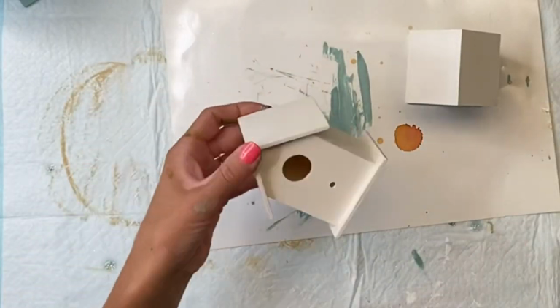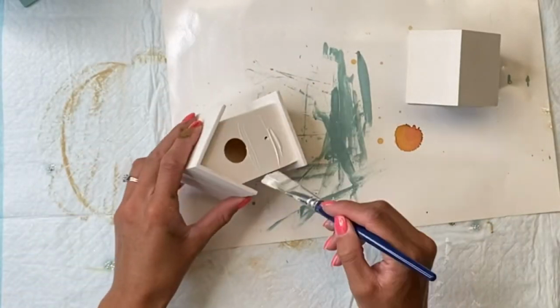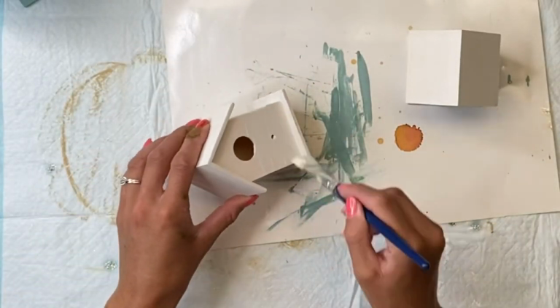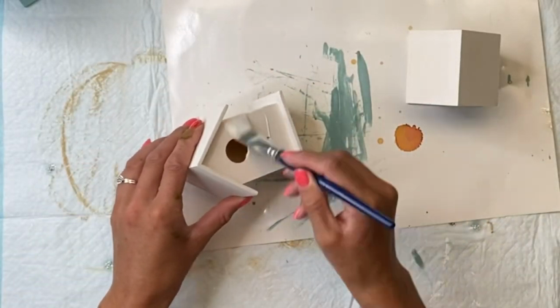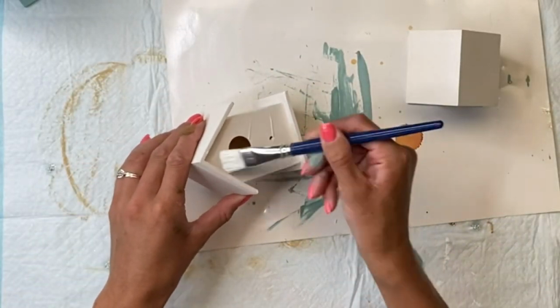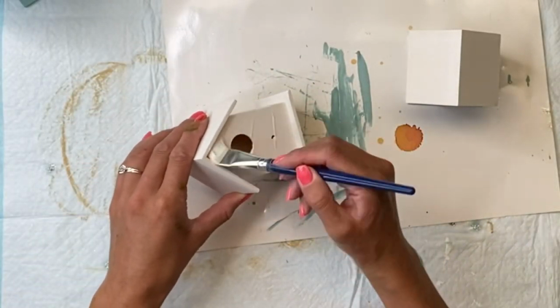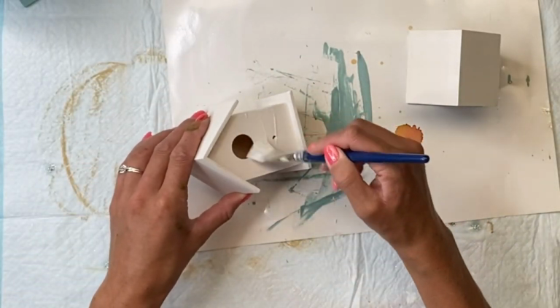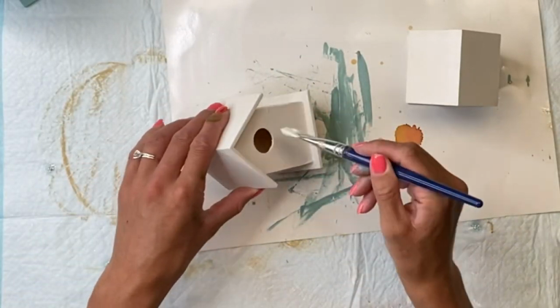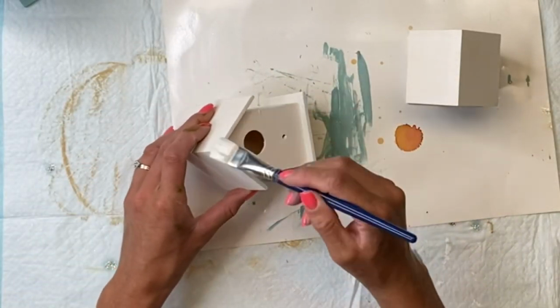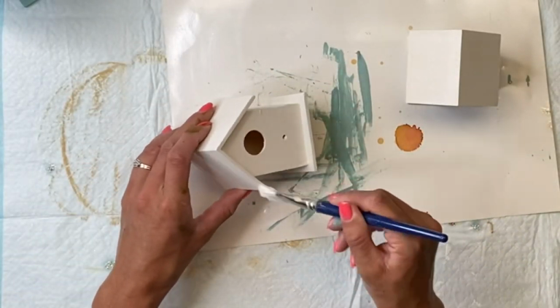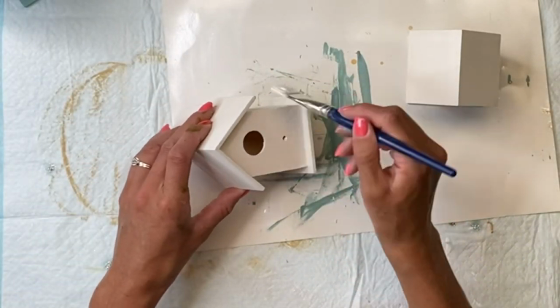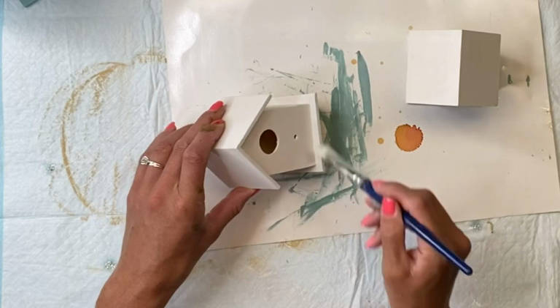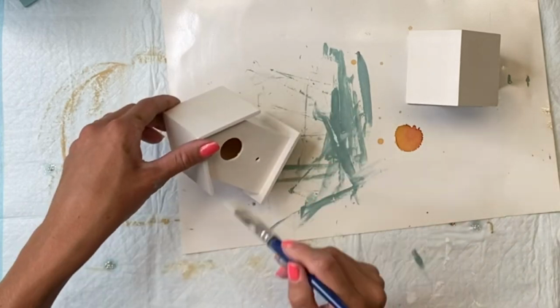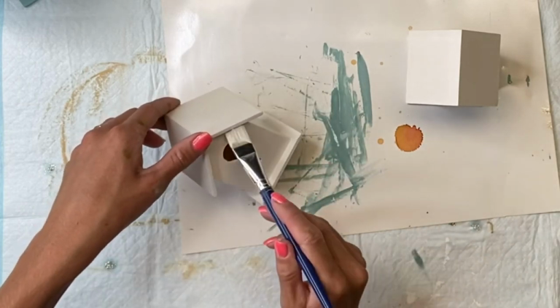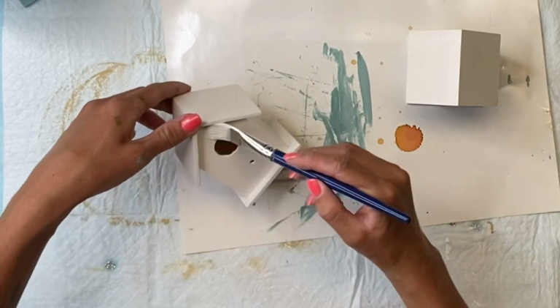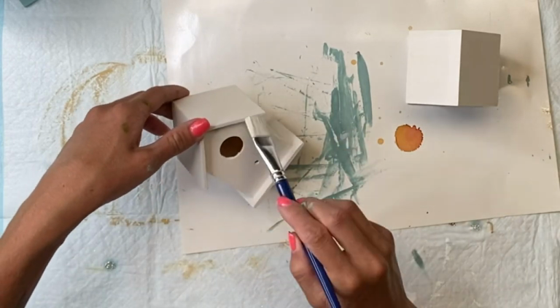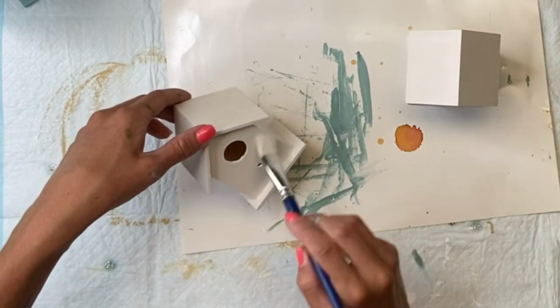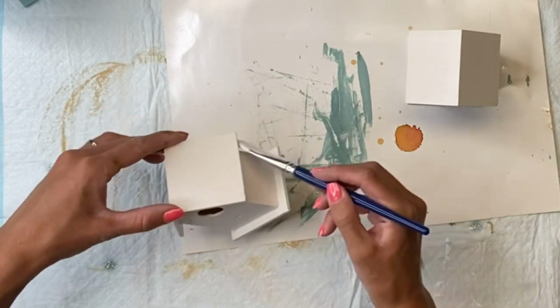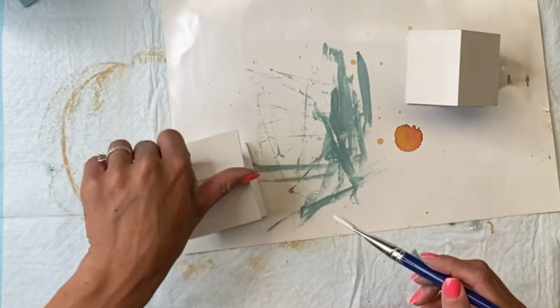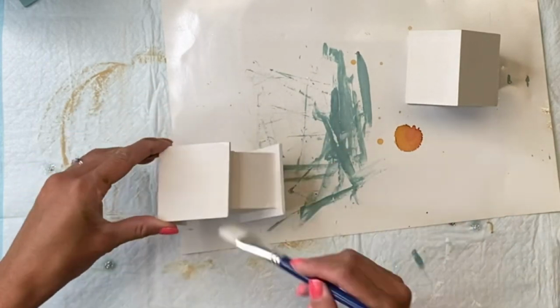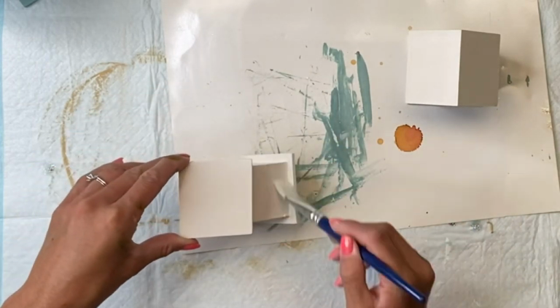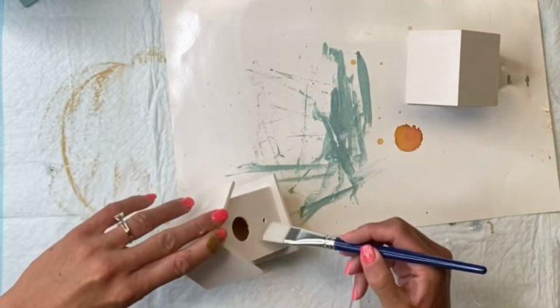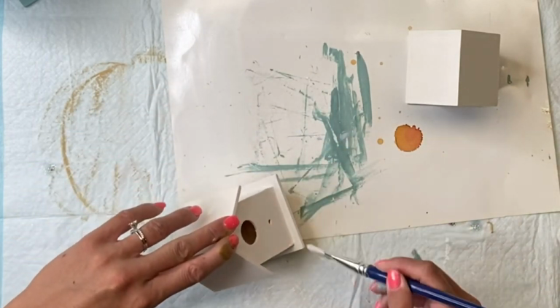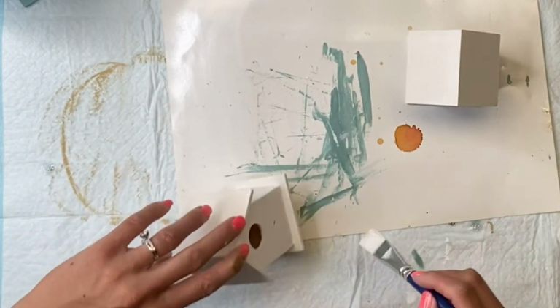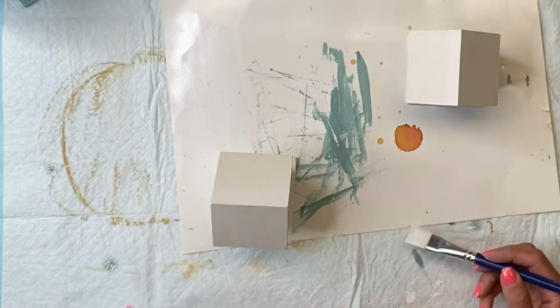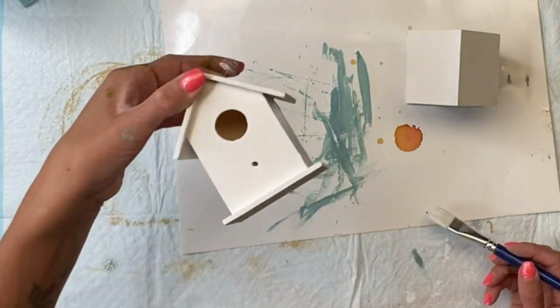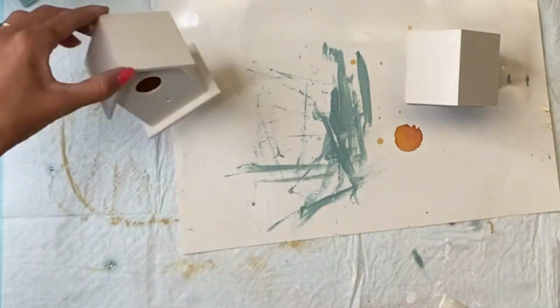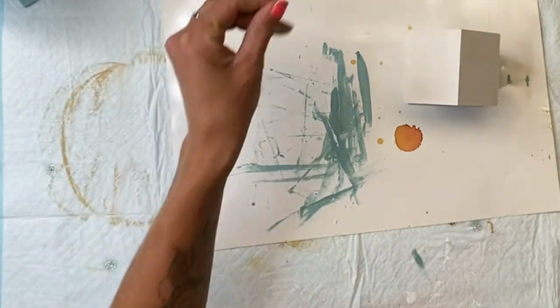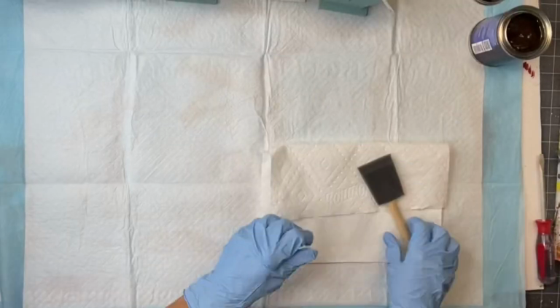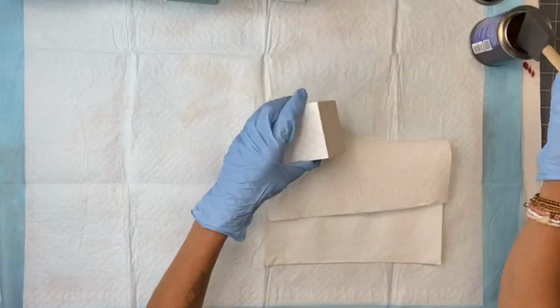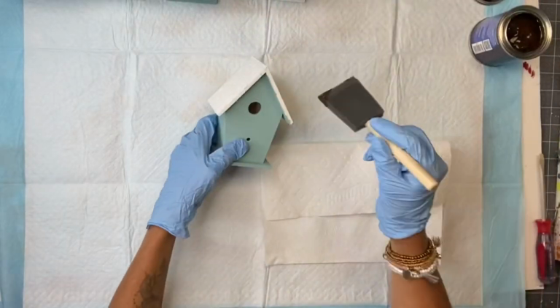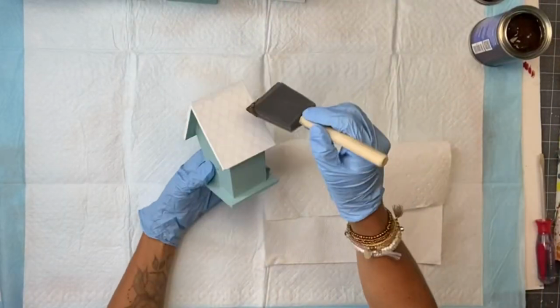I went to the smaller ones and just gave them a quick coat of the Wise Owl Snow Owl, which is white also. You can also just do another coat of the primer for better coverage. I'm leaving the smaller ones white.